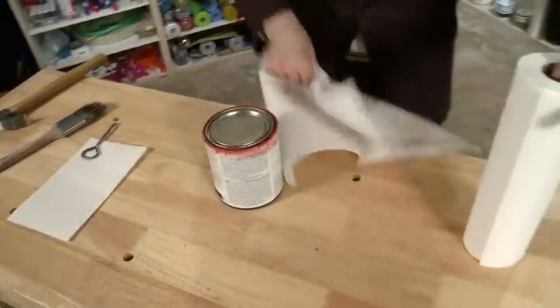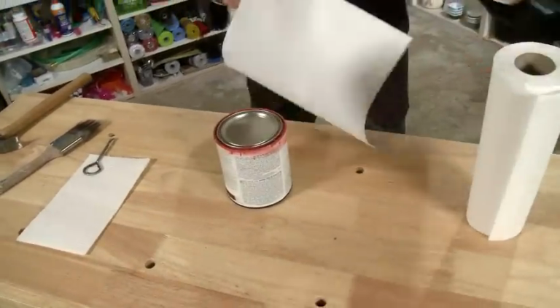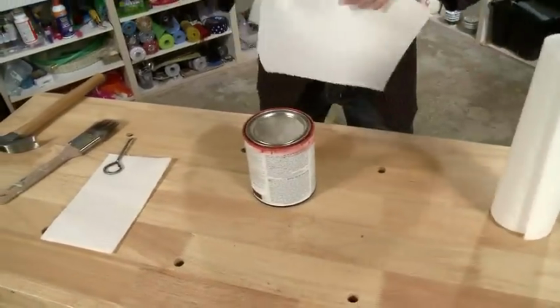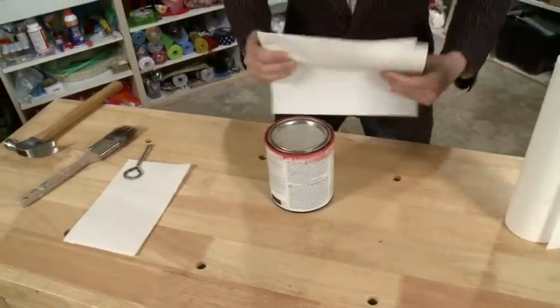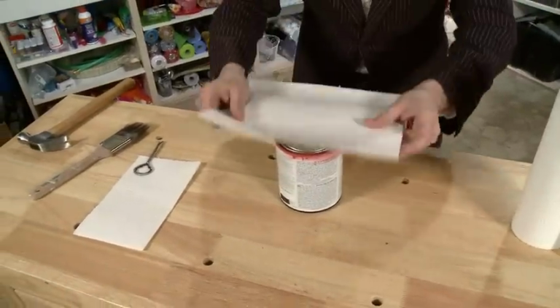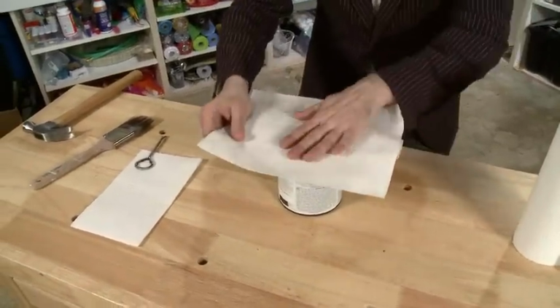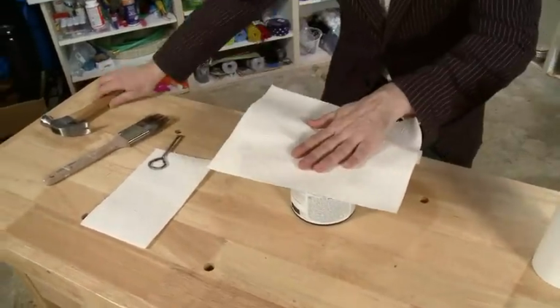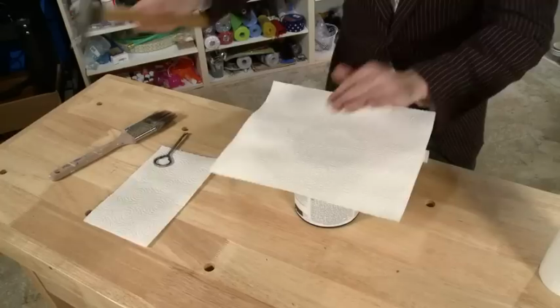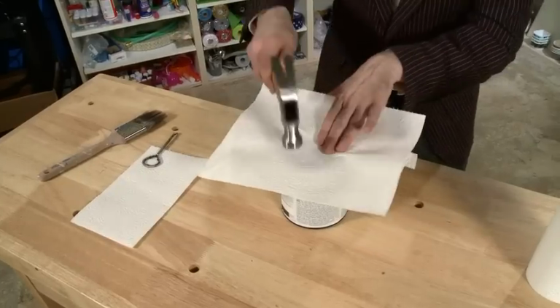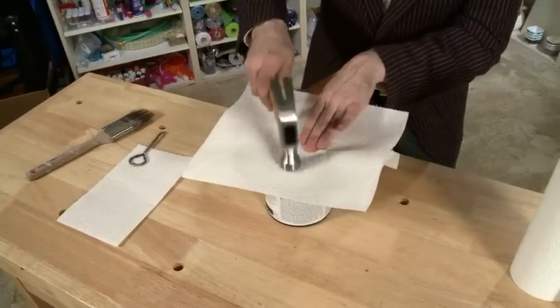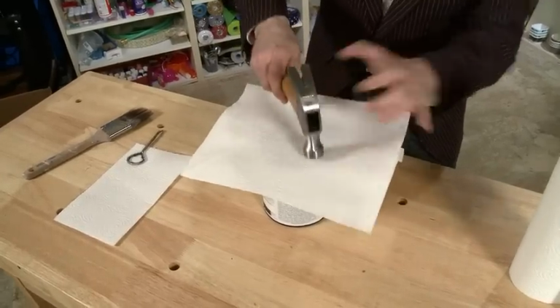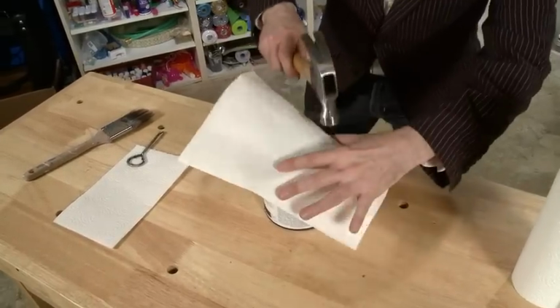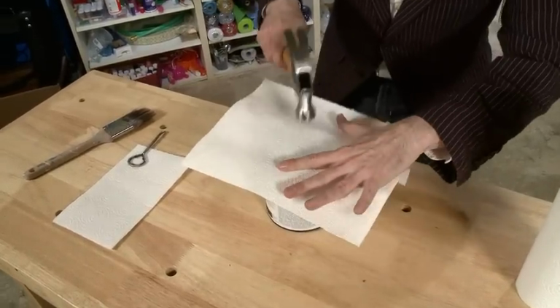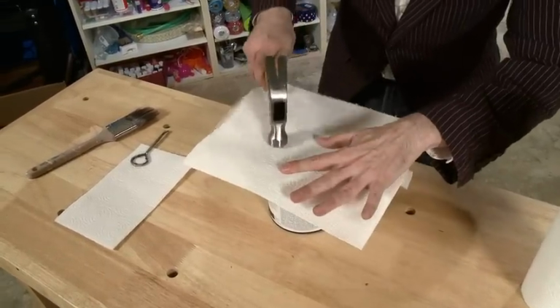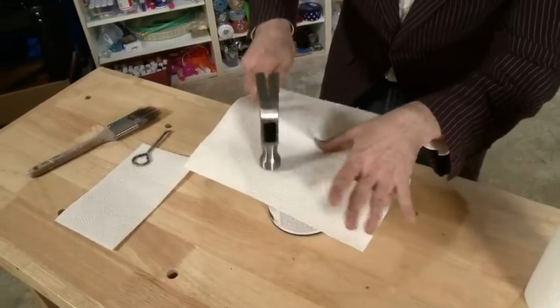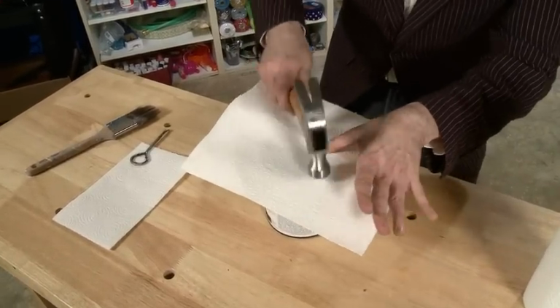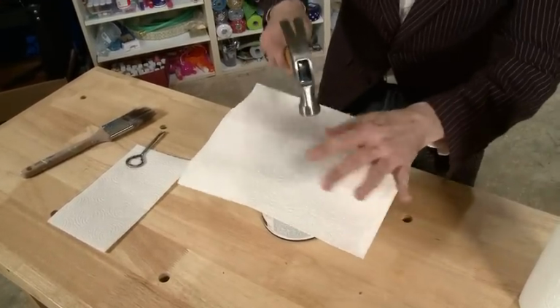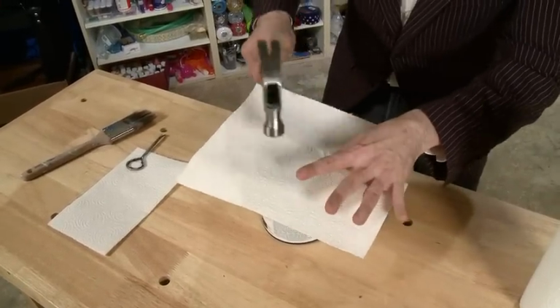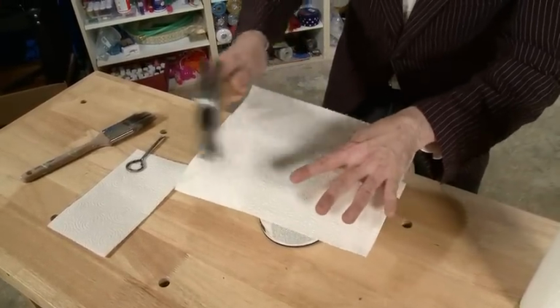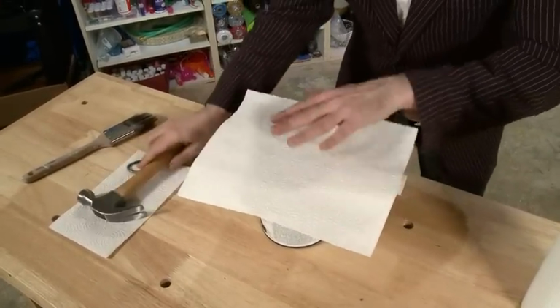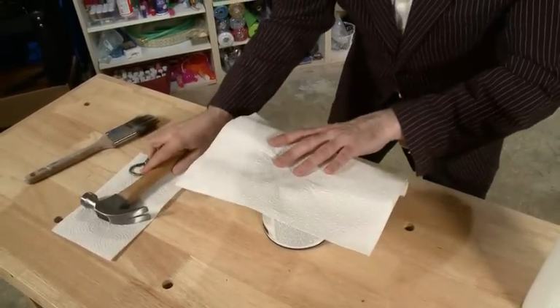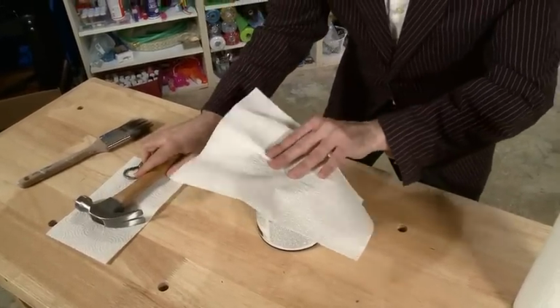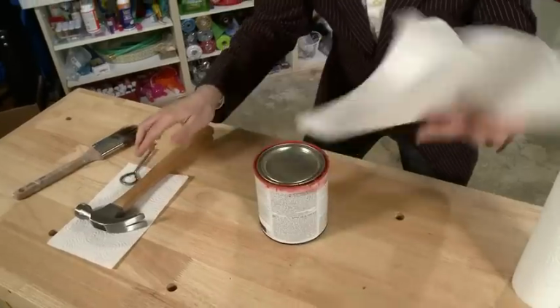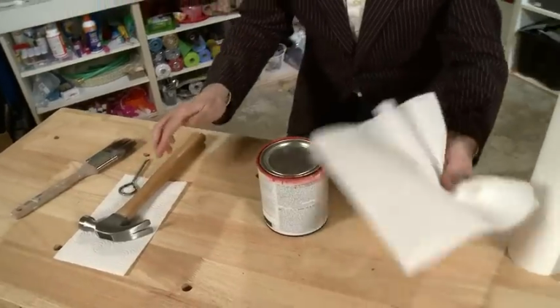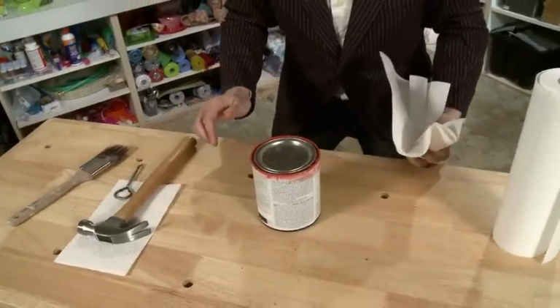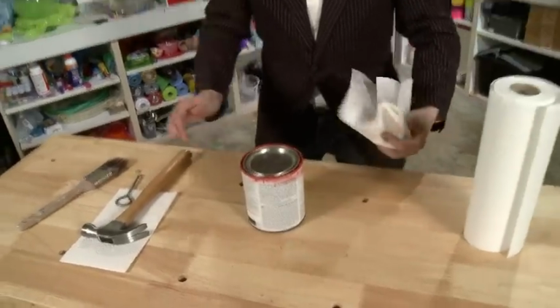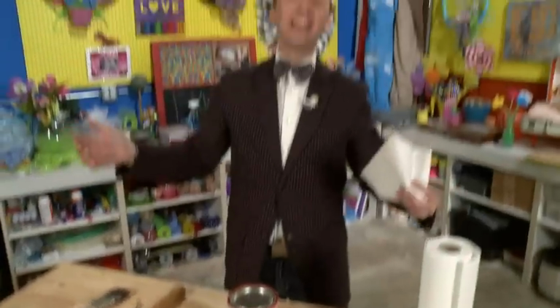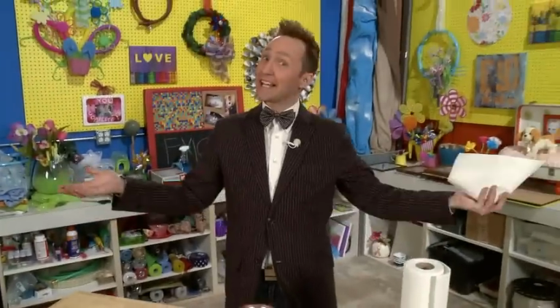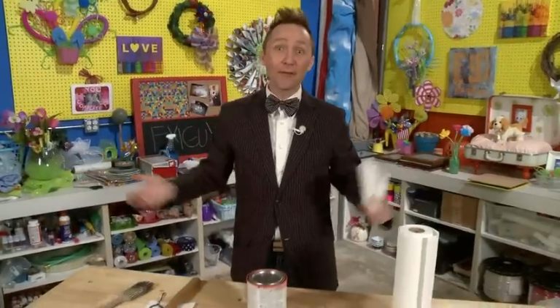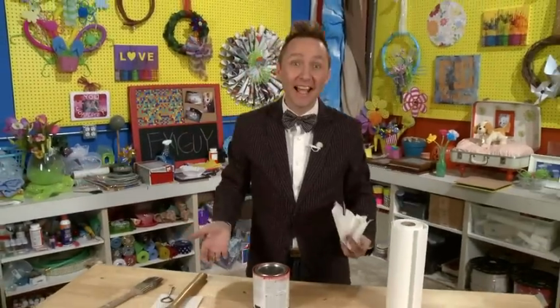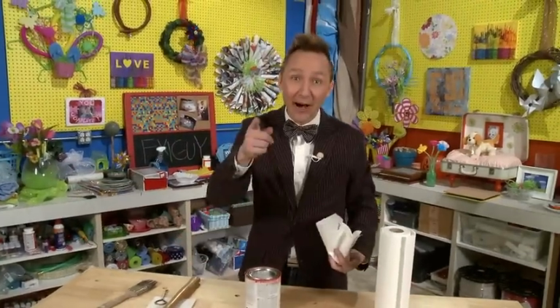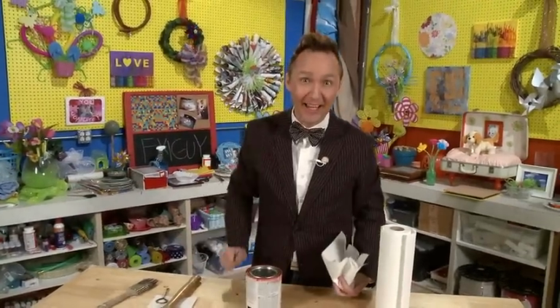Just take a paper towel, put it over the top of the paint can, and then tap all the way around it so it doesn't splatter all over you. And that's today's FYI Guy on the fly.